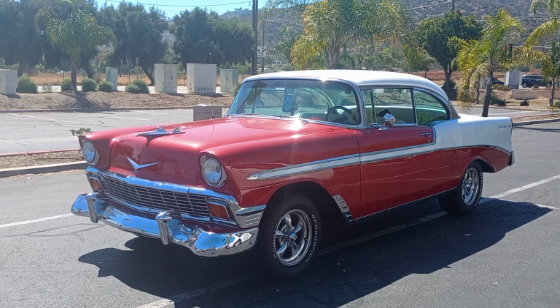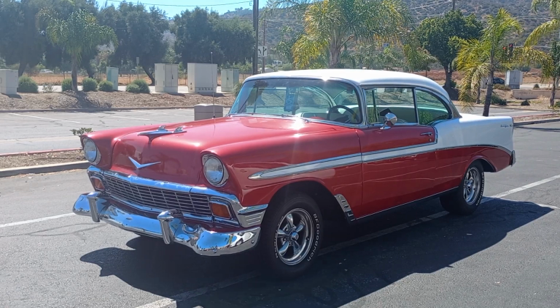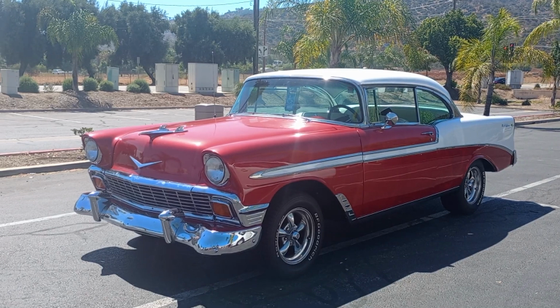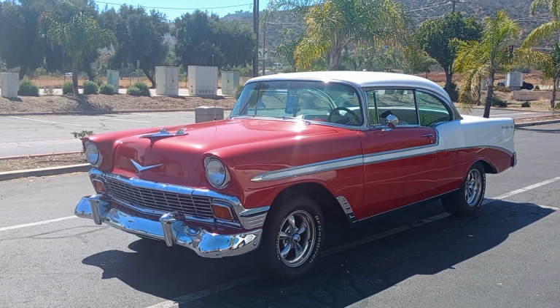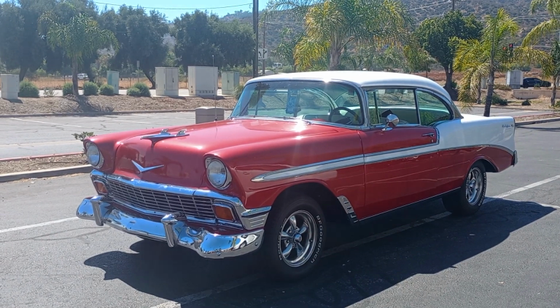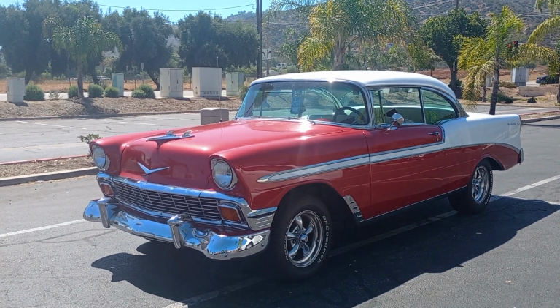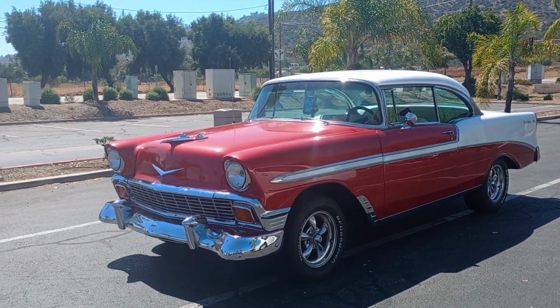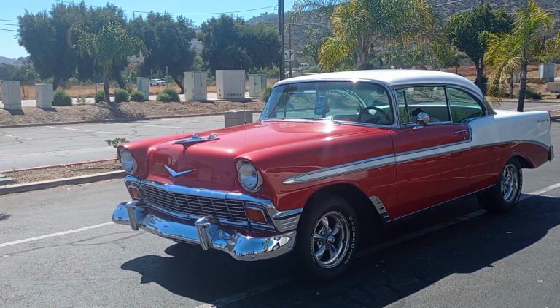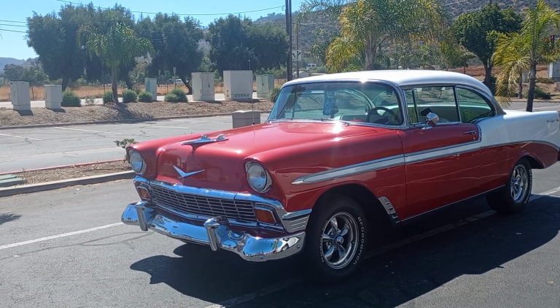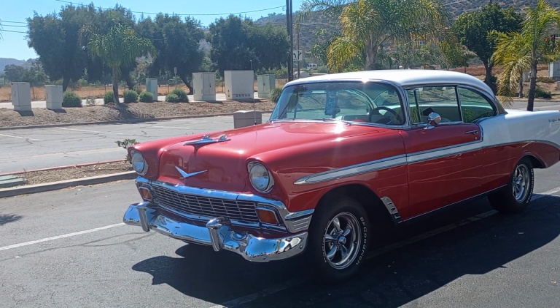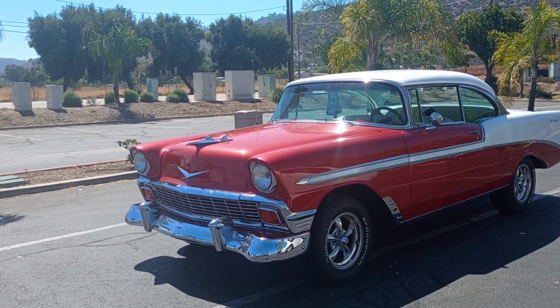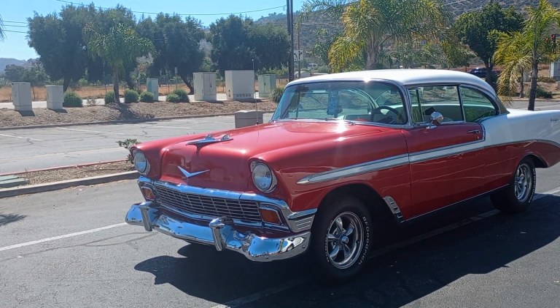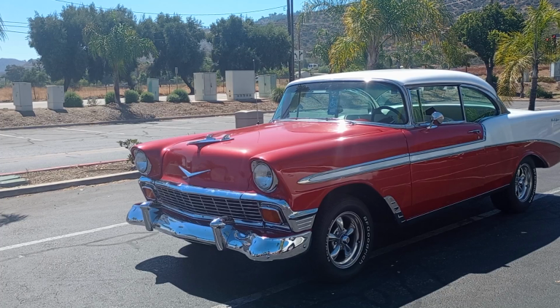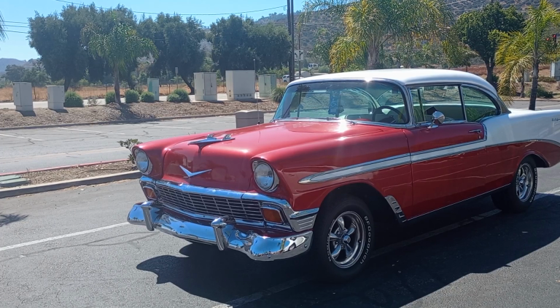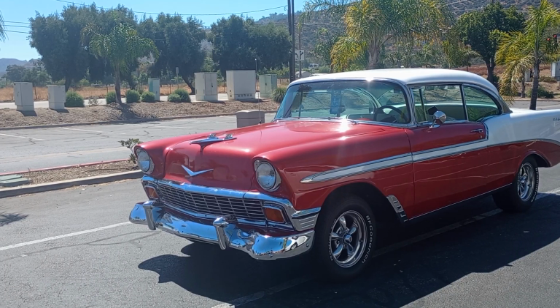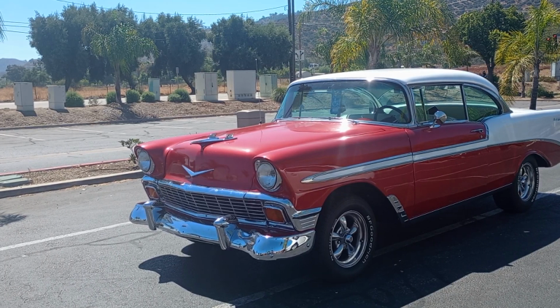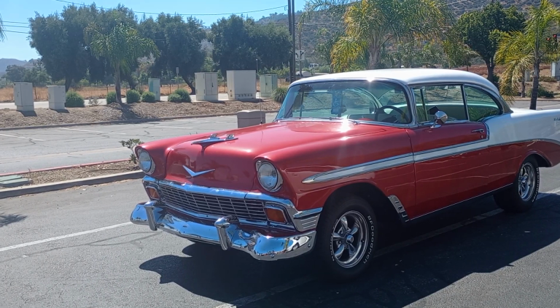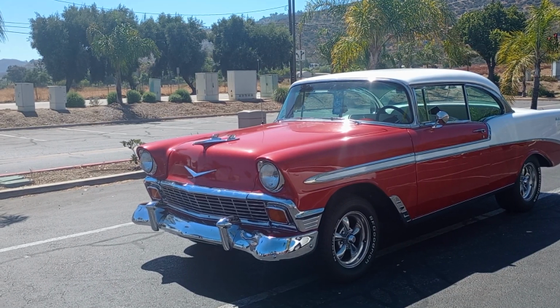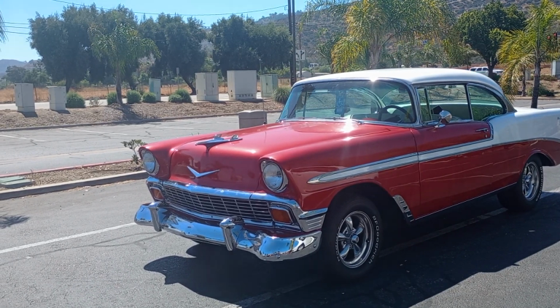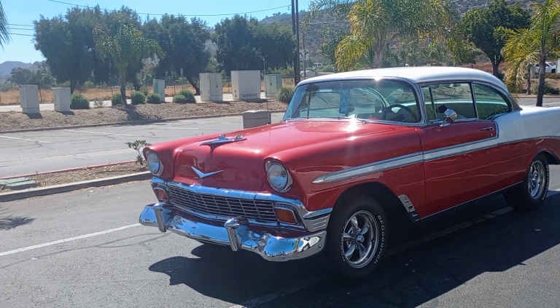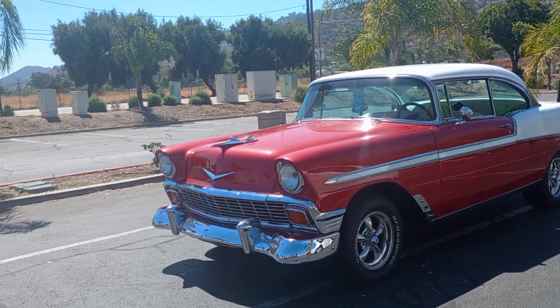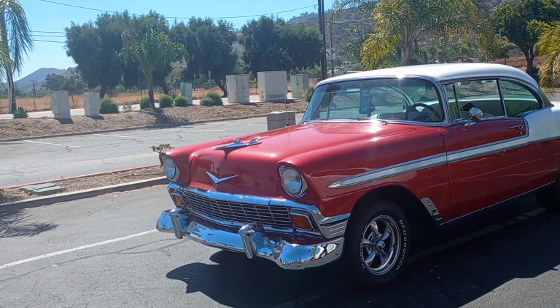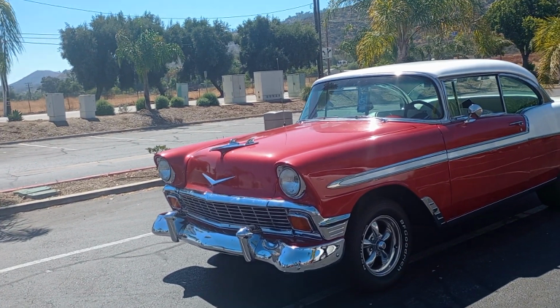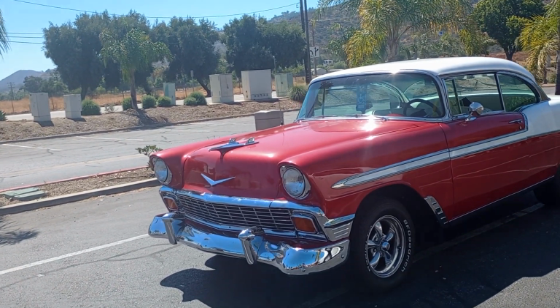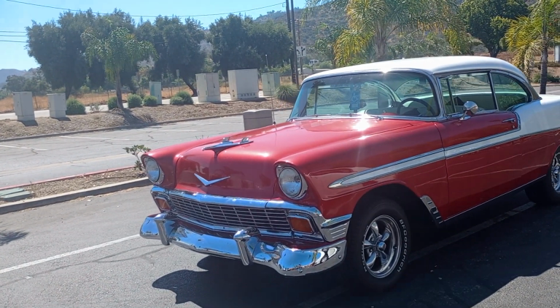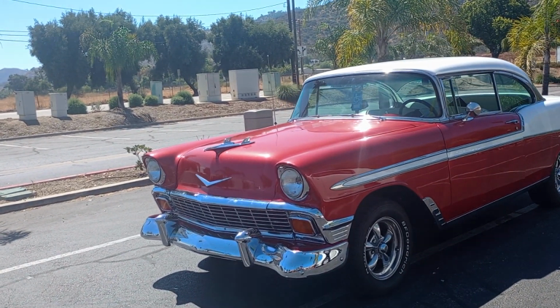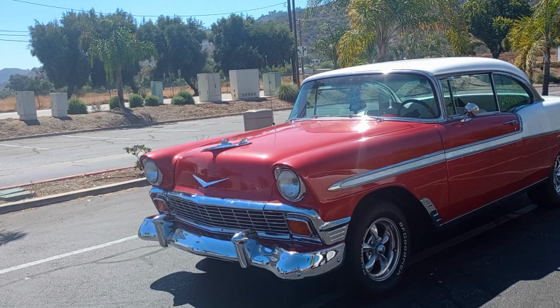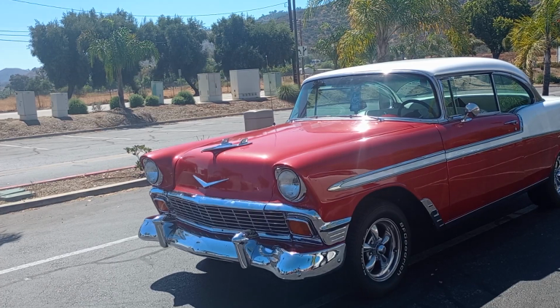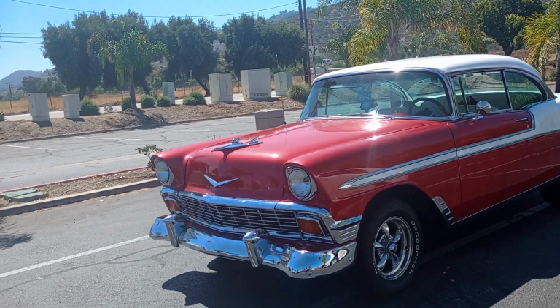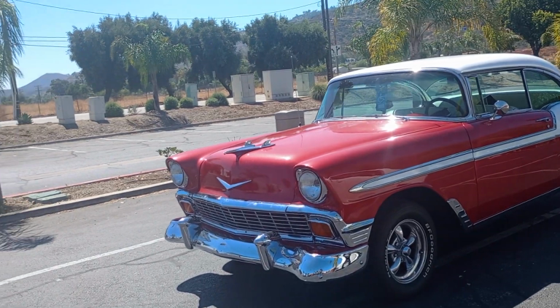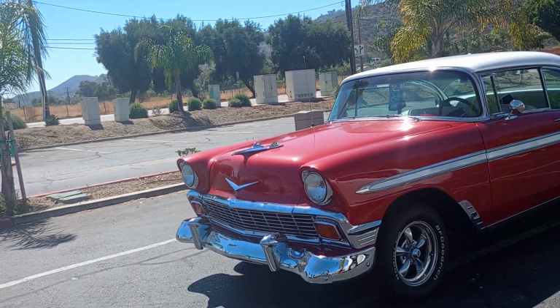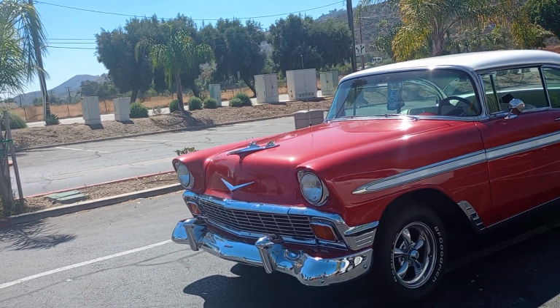I was just coming through the parking lot and I saw this beautiful car. An older gentleman owns it and I was kind of joking with him, hey, you want to race? But I just love these old cars.